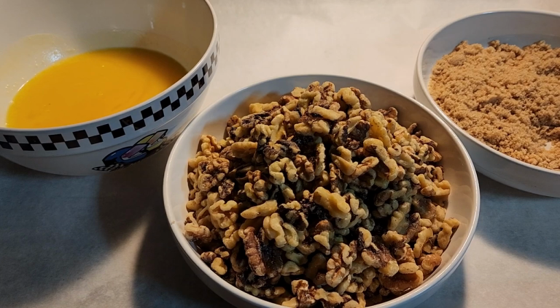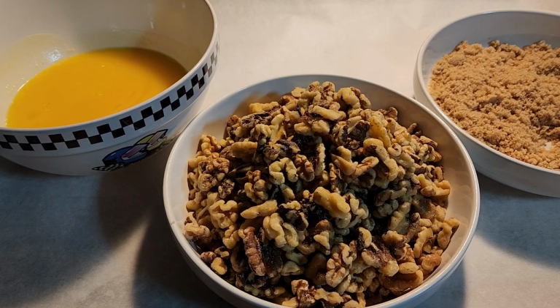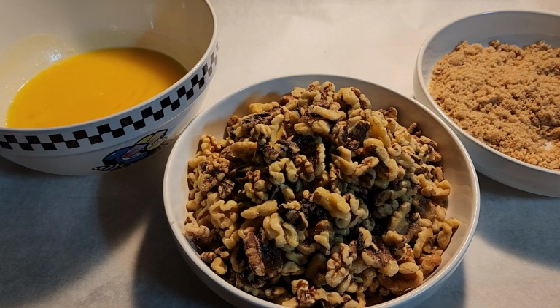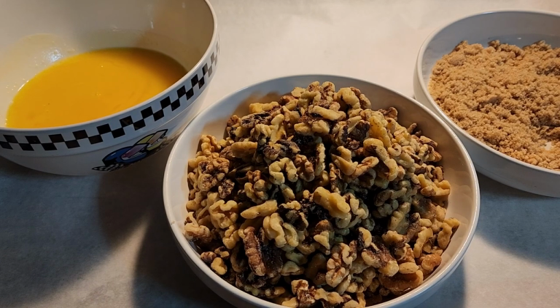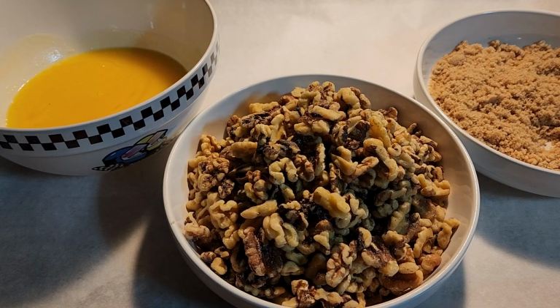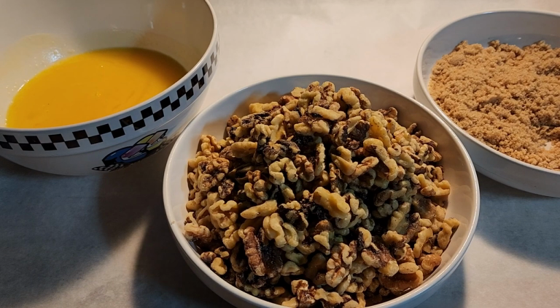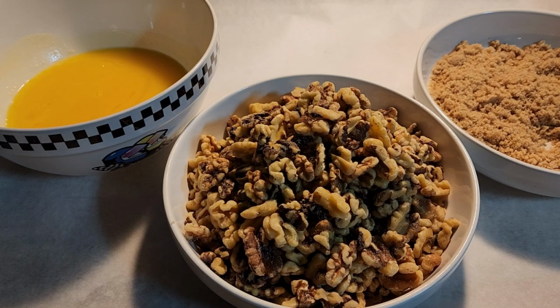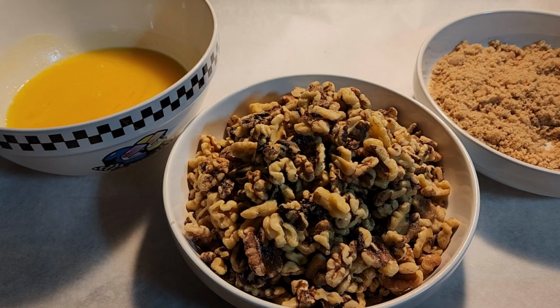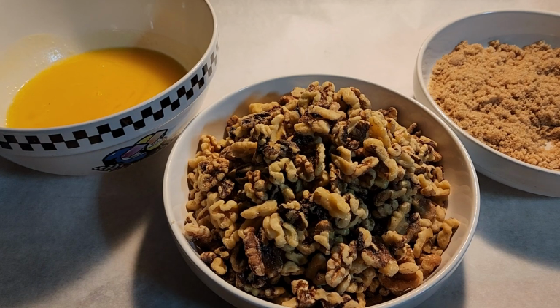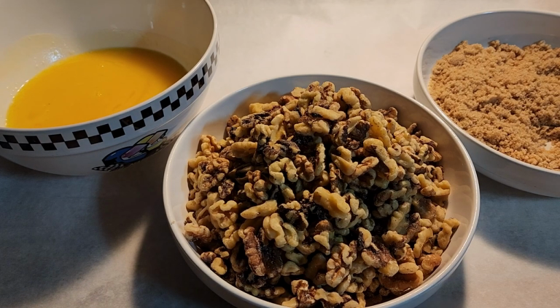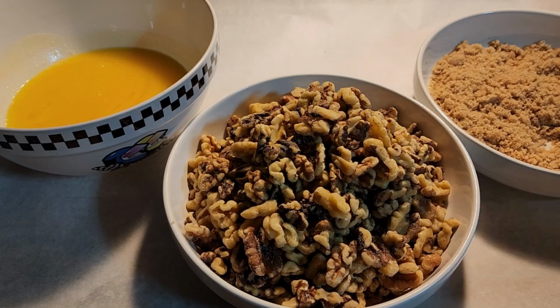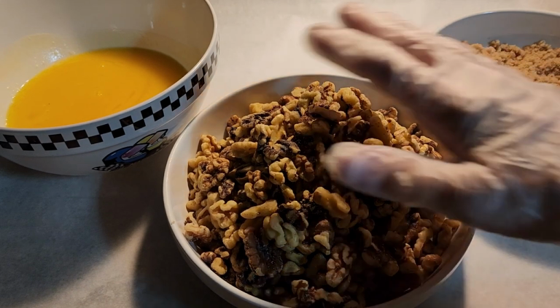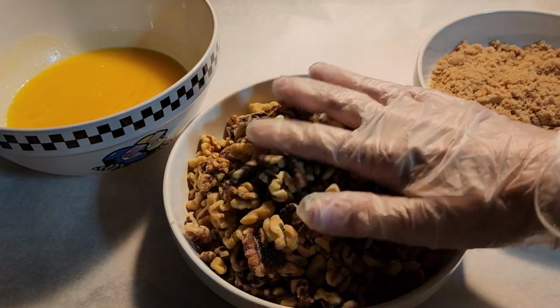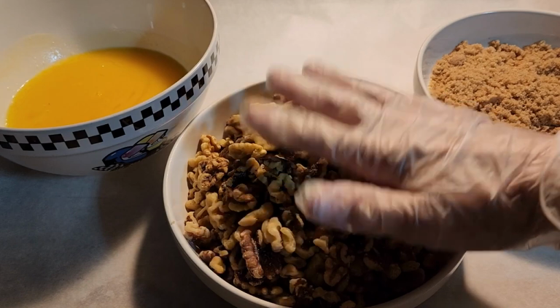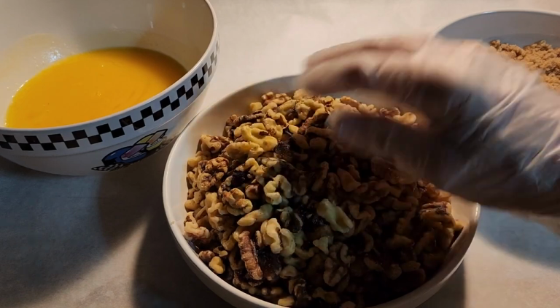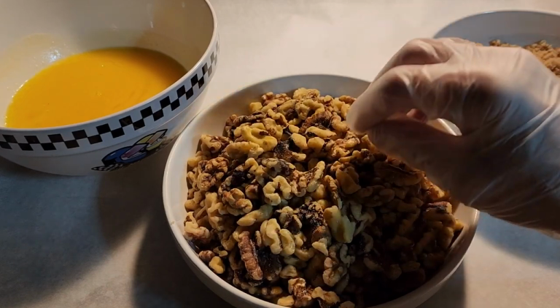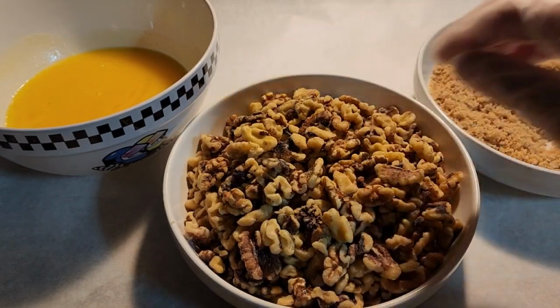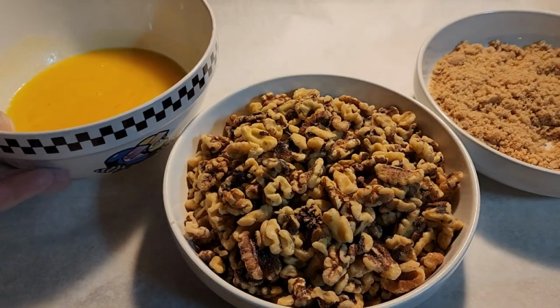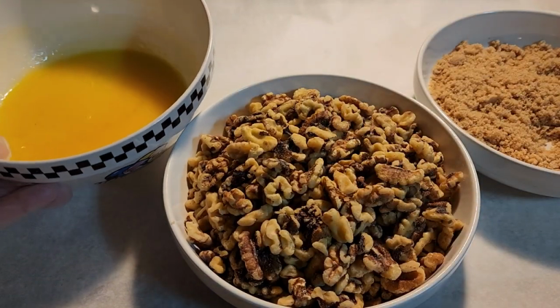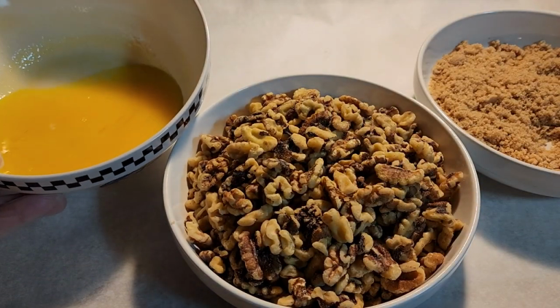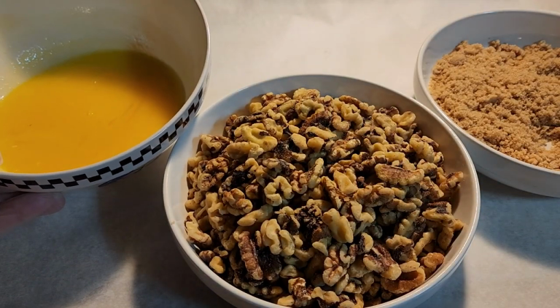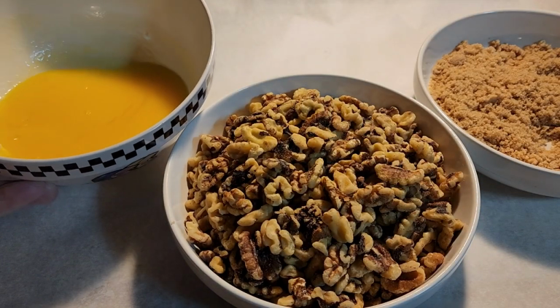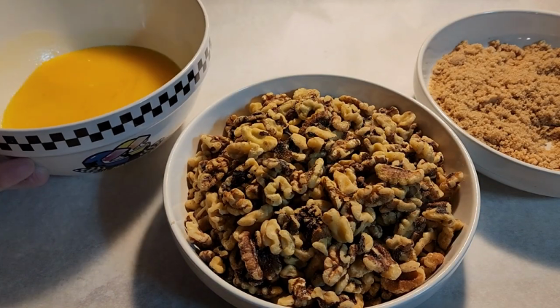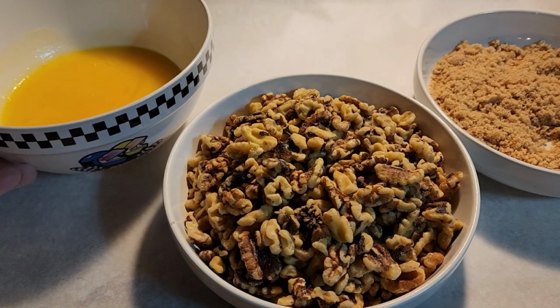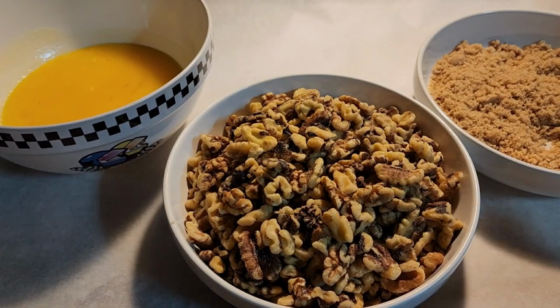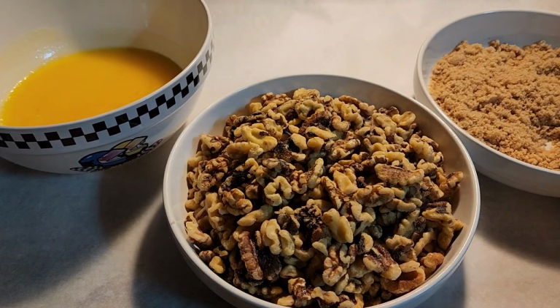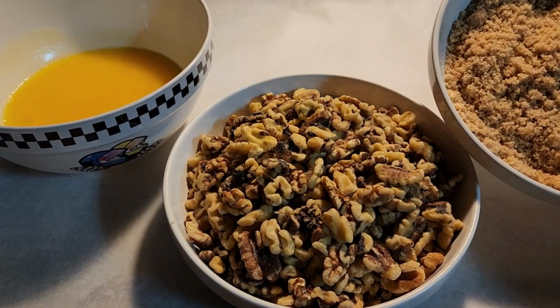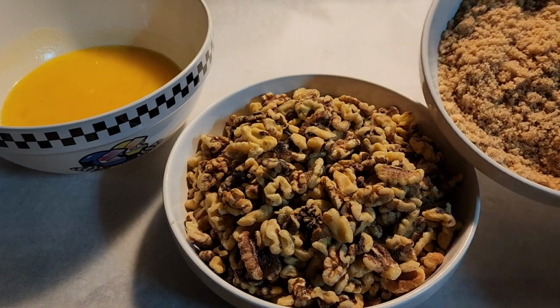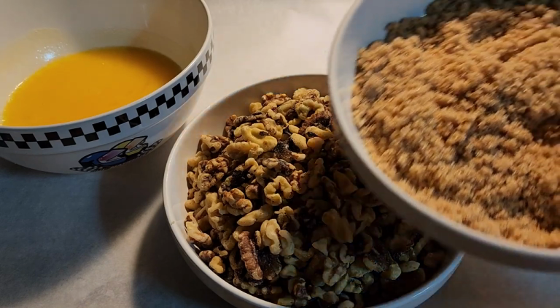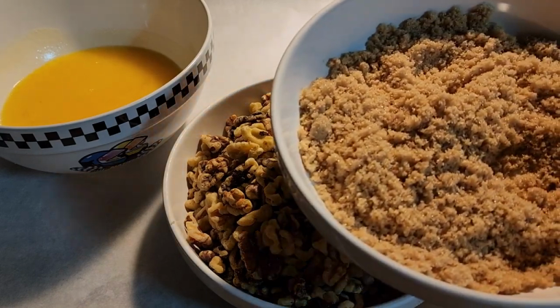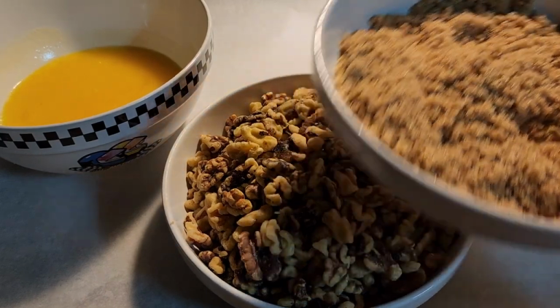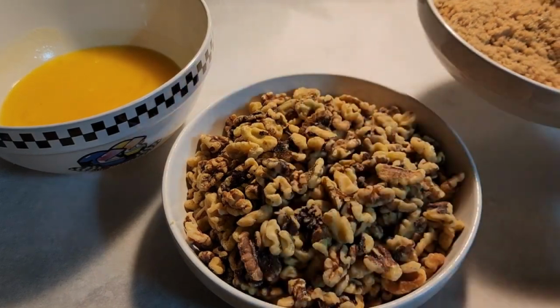Today I'm making simple and easy caramelized walnuts. Here we have a pound of walnuts, a cup of melted butter — just melted it in the microwave — and a cup of brown sugar.